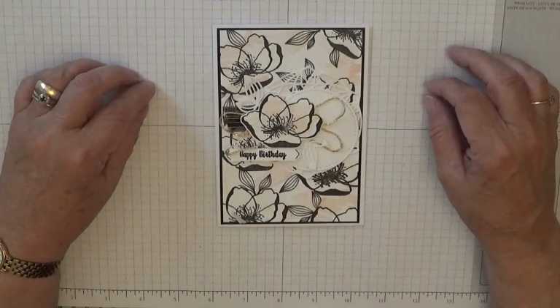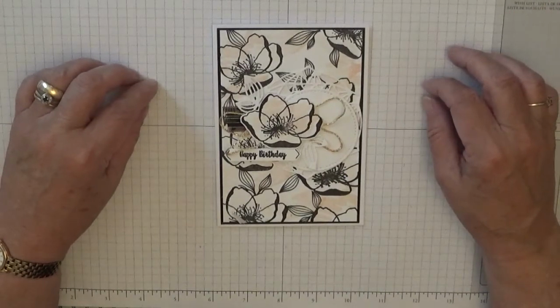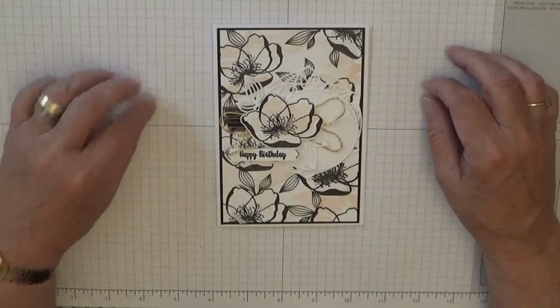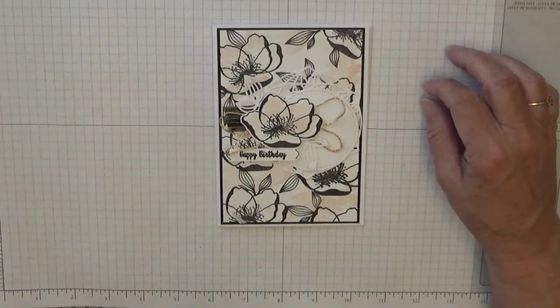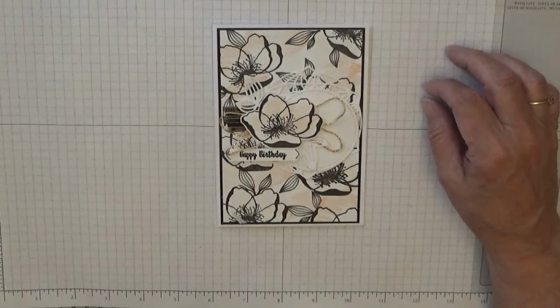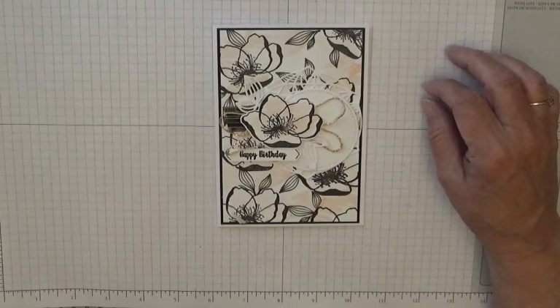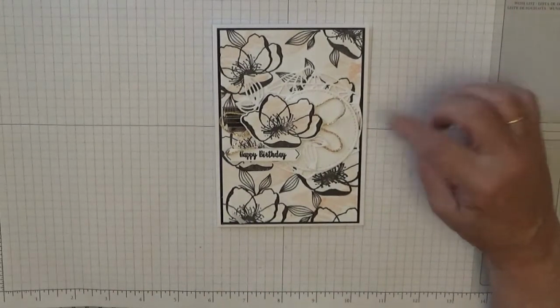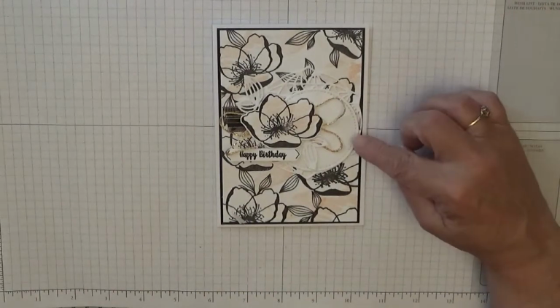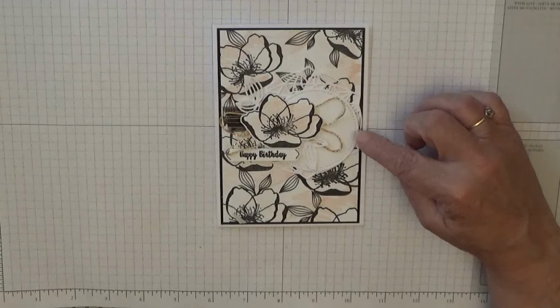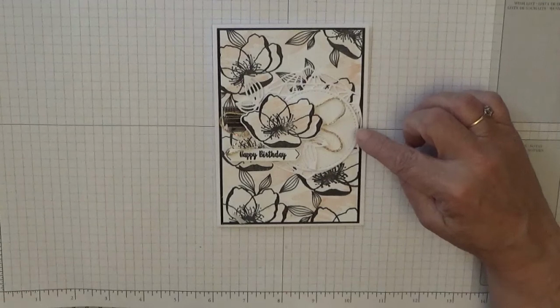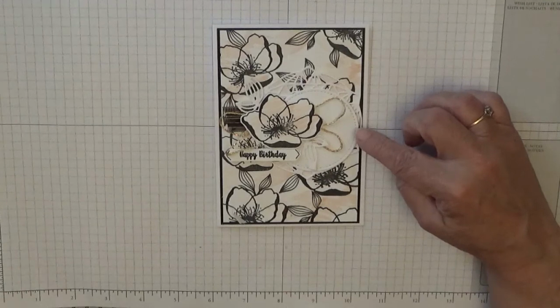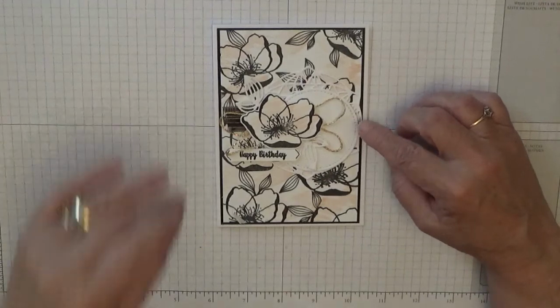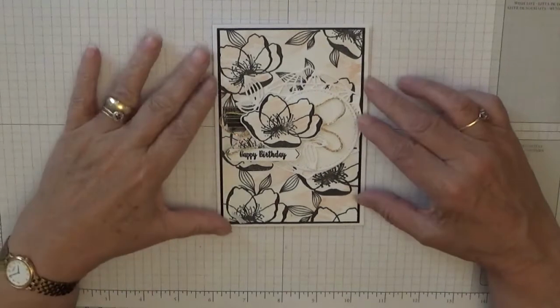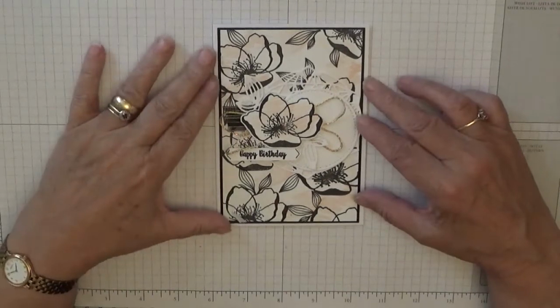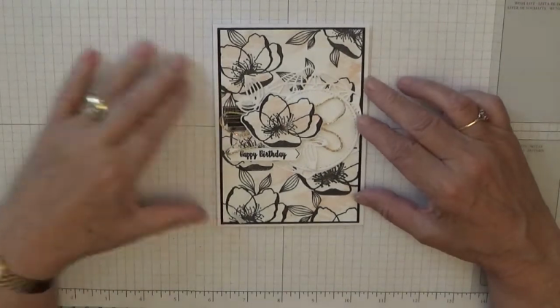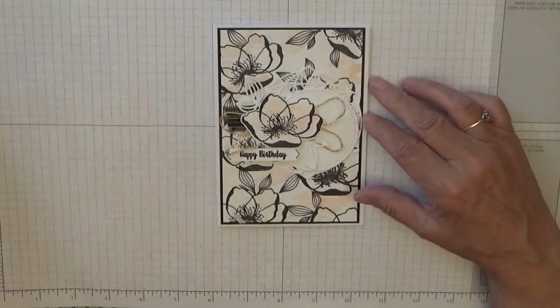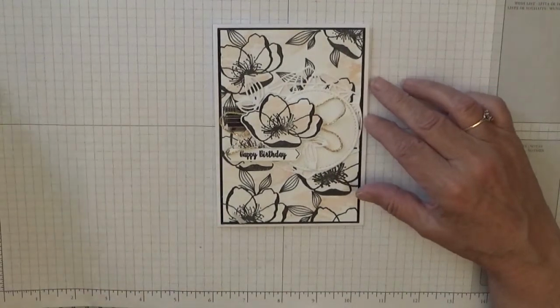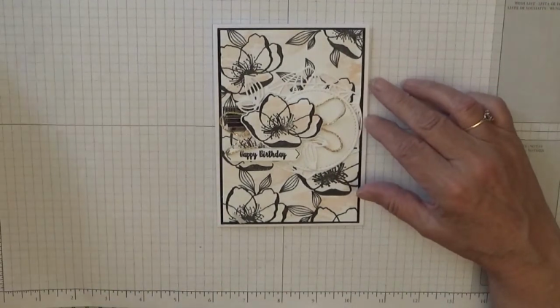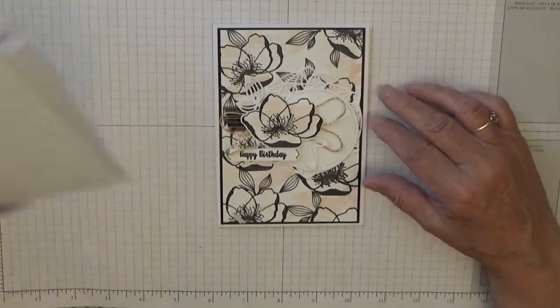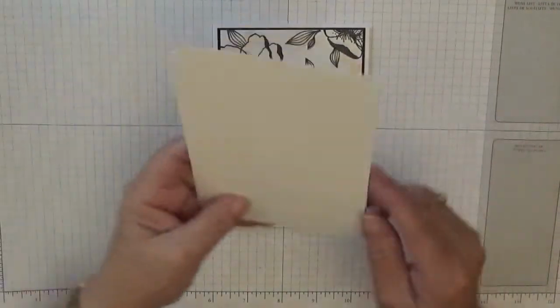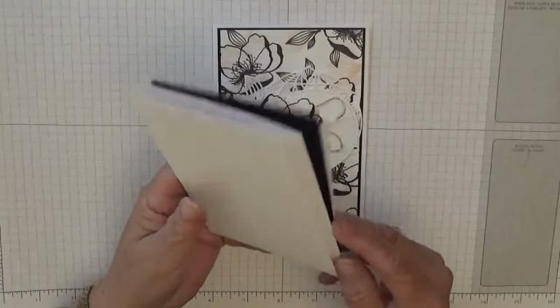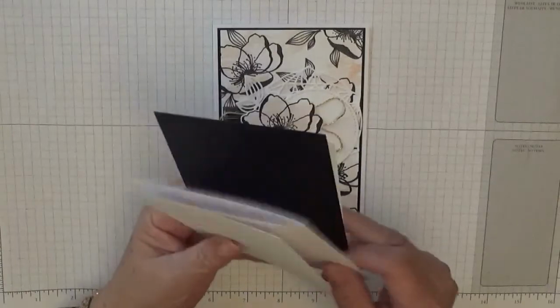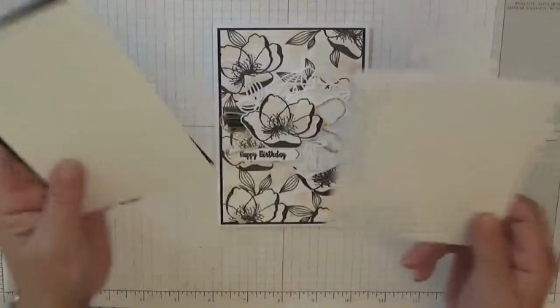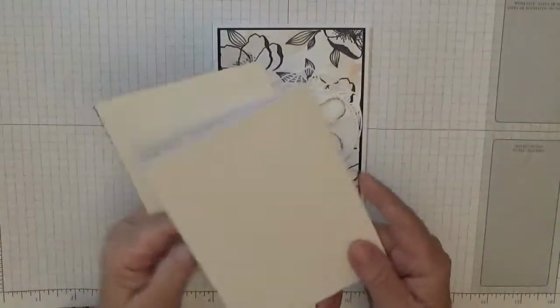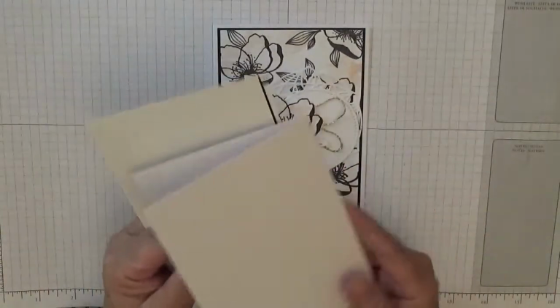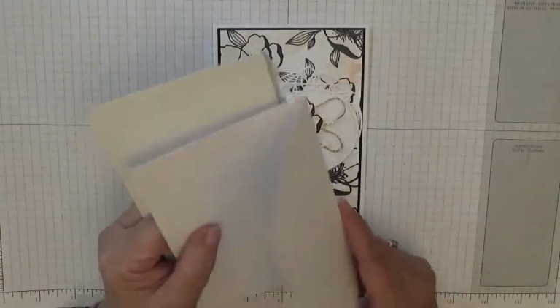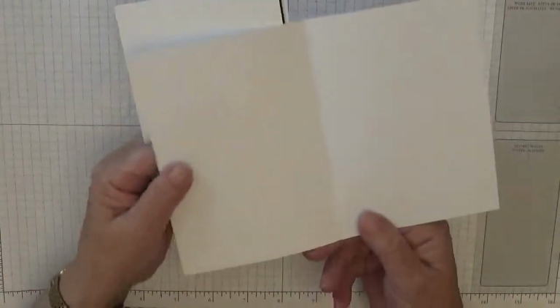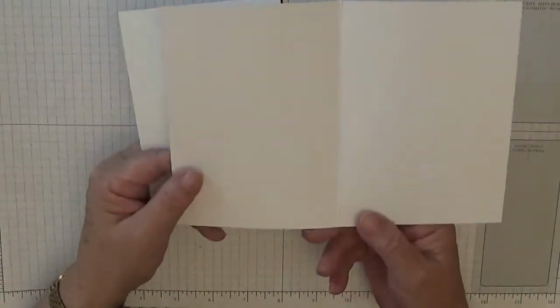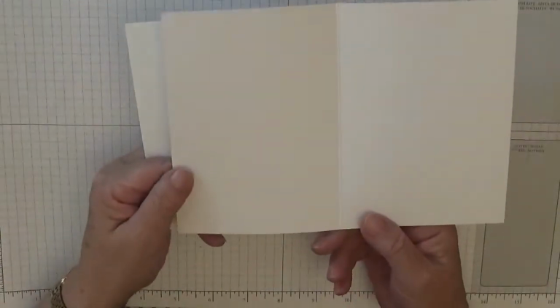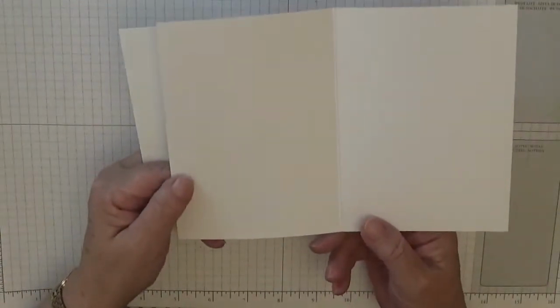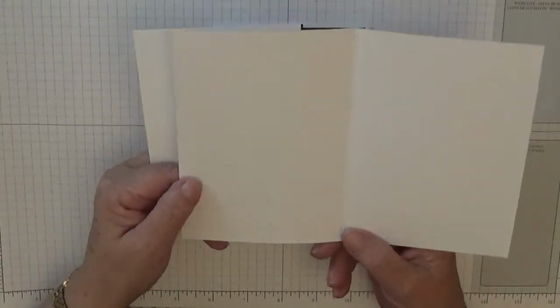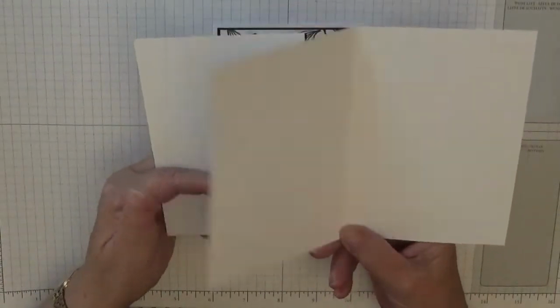Hello, Georgie Burns here. Today I'd like to show you how I made this card. To make this card I used a white card blank of eight and a quarter by five and seven eighths, scored at four and one eighth and folded in half.